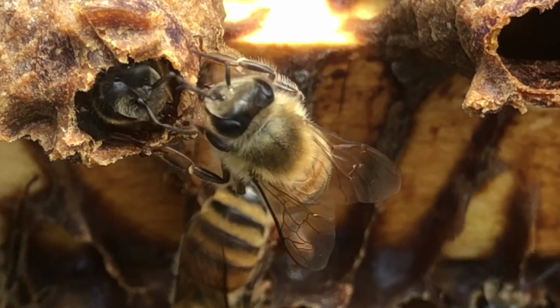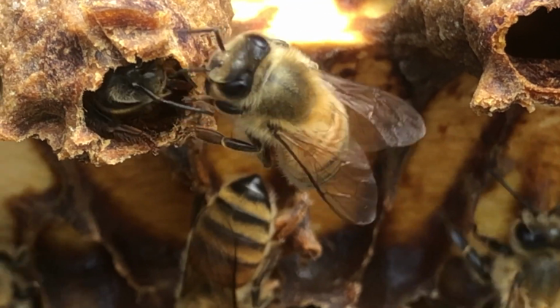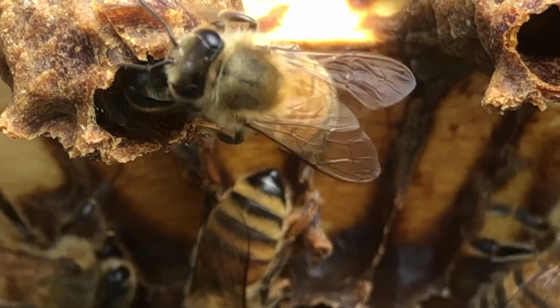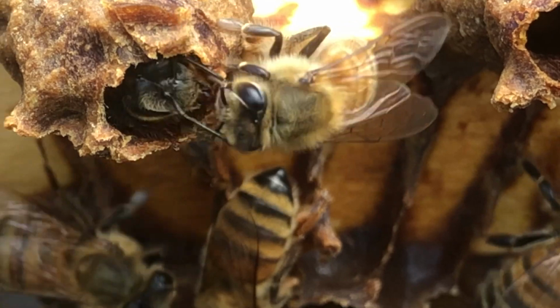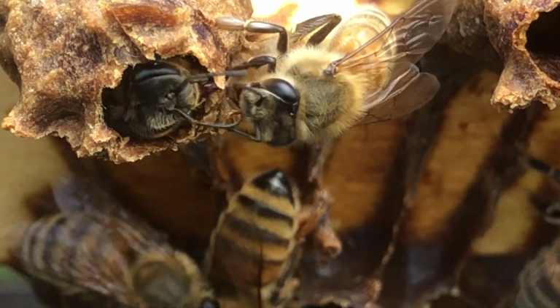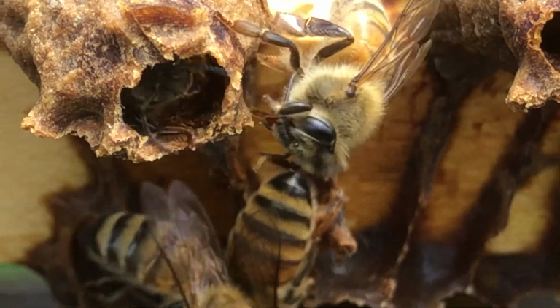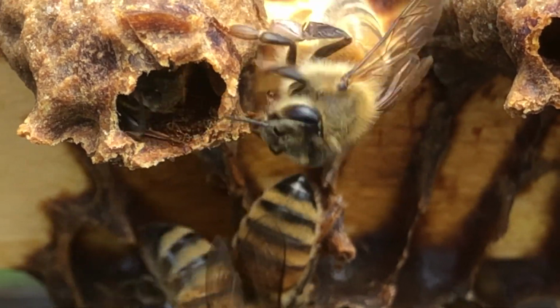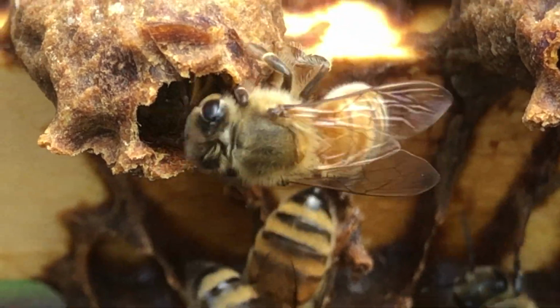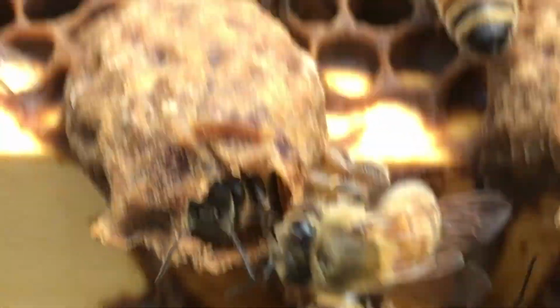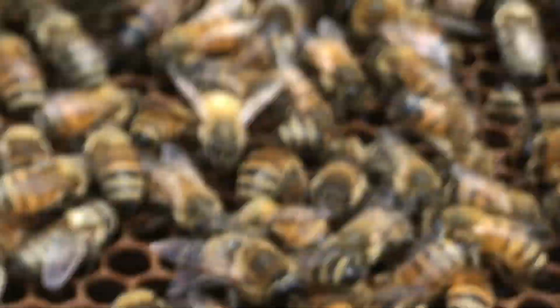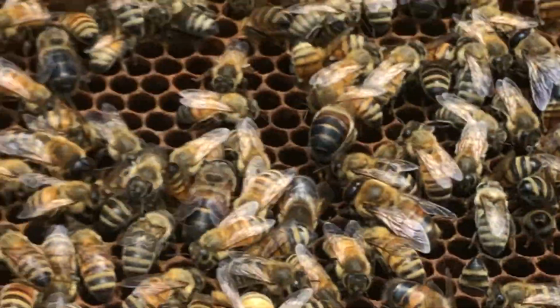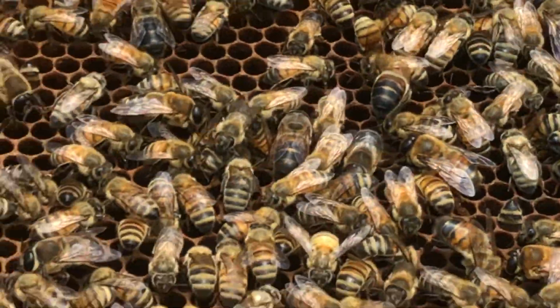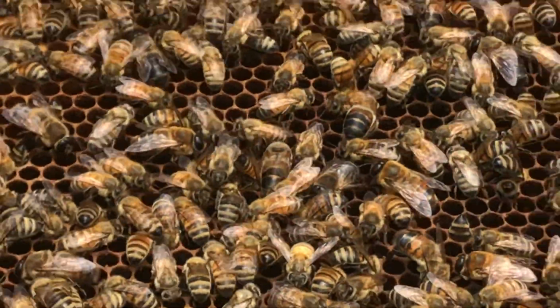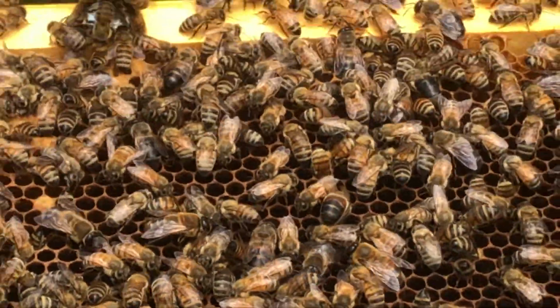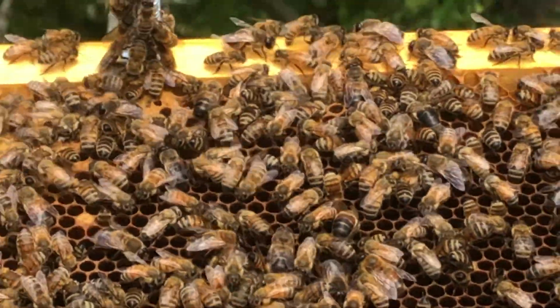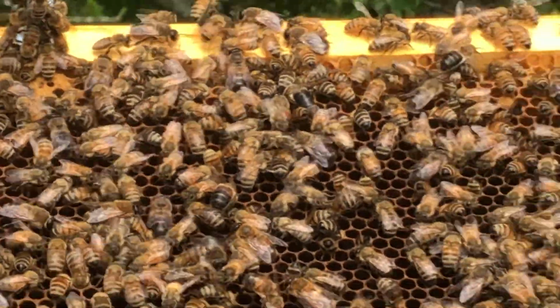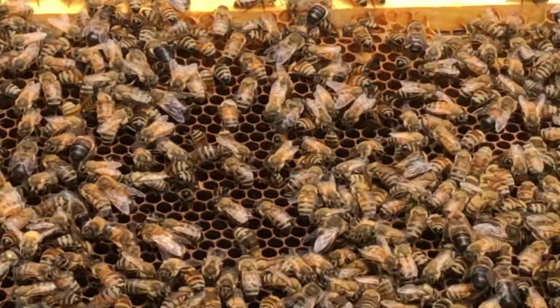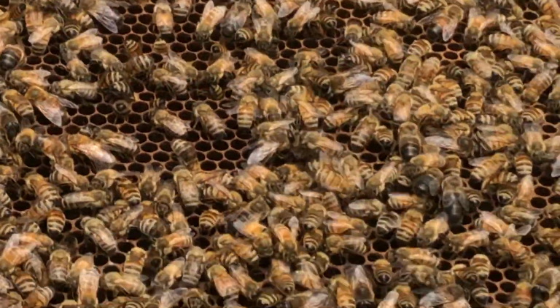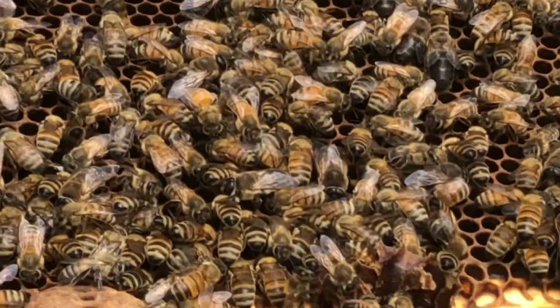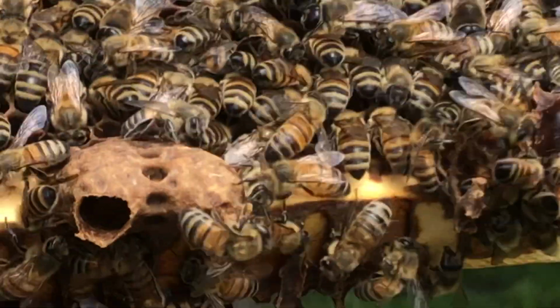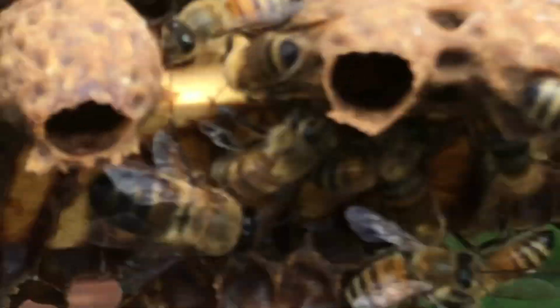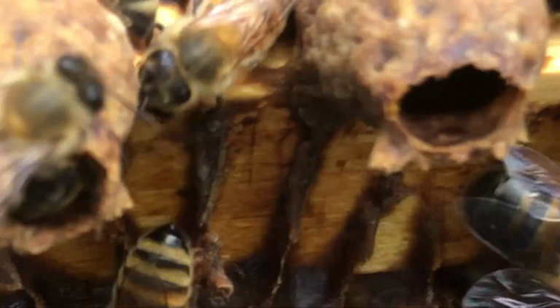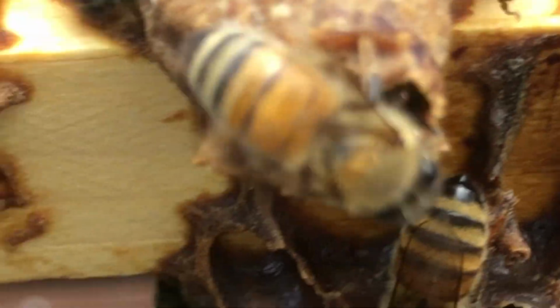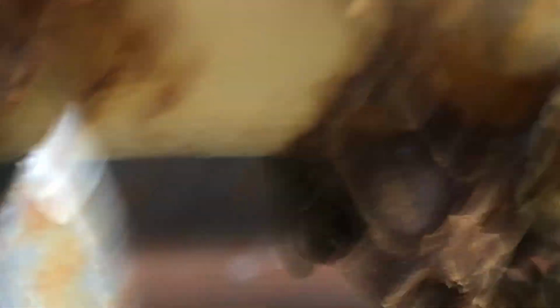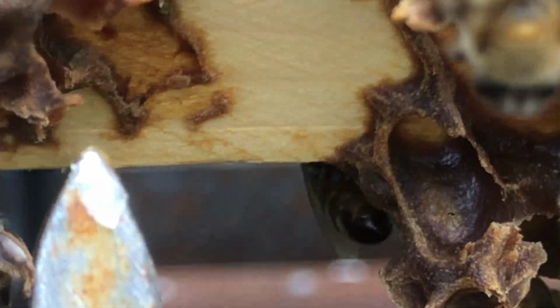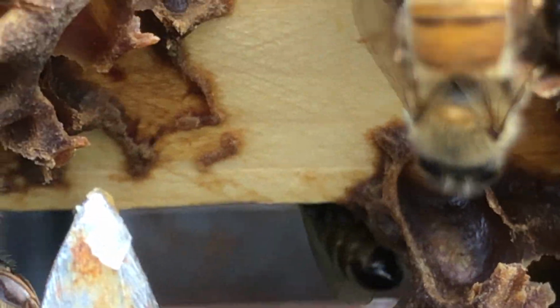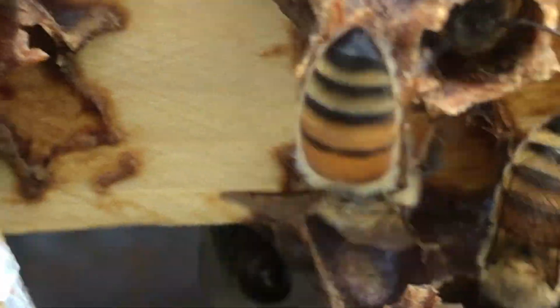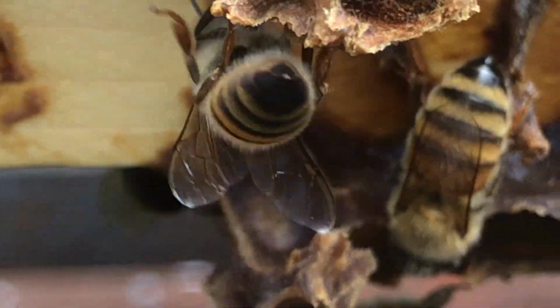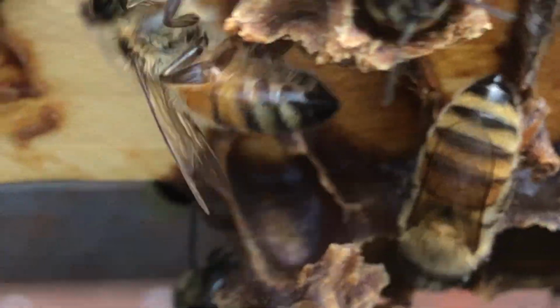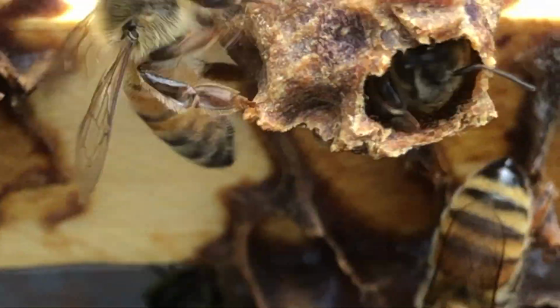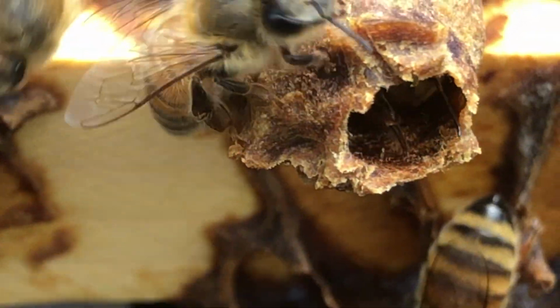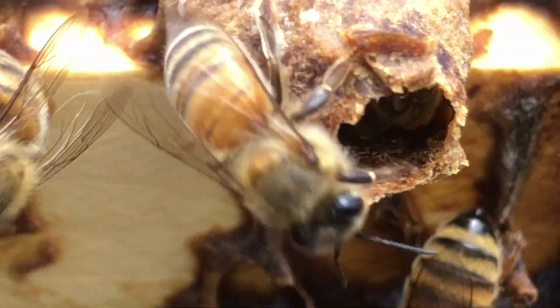So I'm gonna be preventing a swarm. This hive is packed with bees. This is just one of the frames. It's a double deep and it is packed.